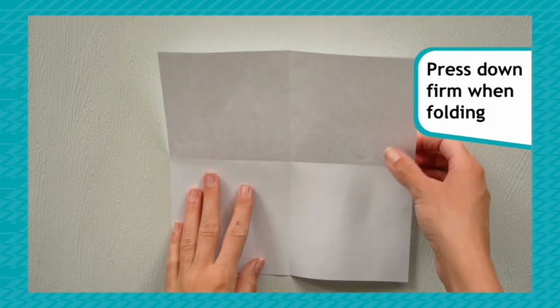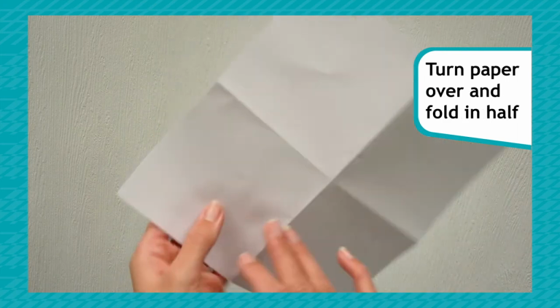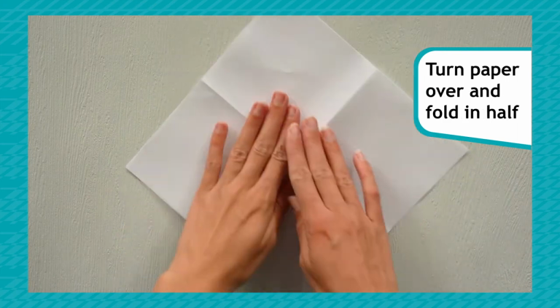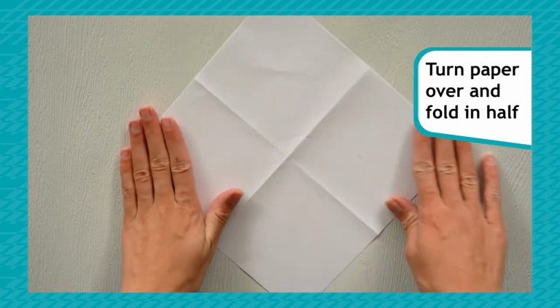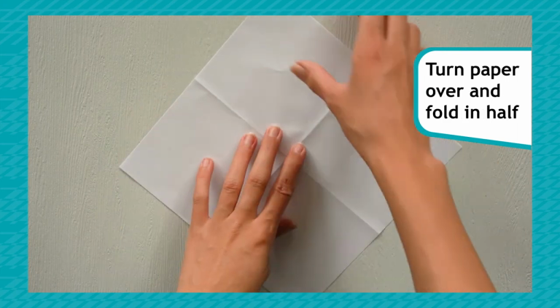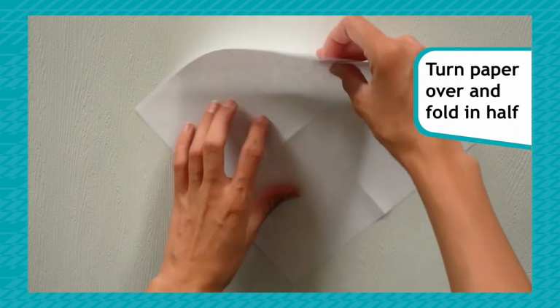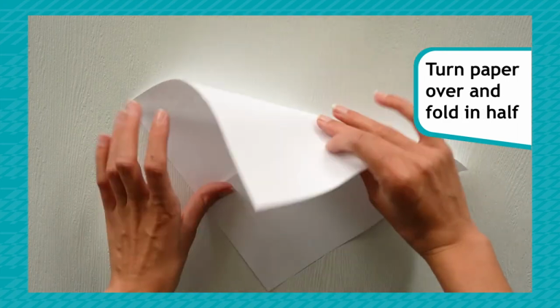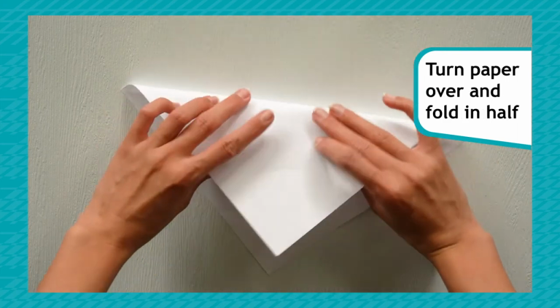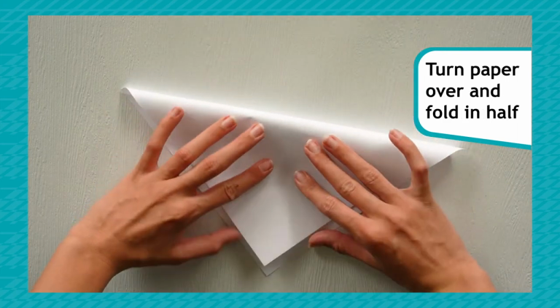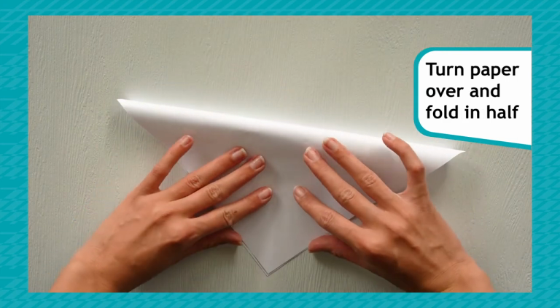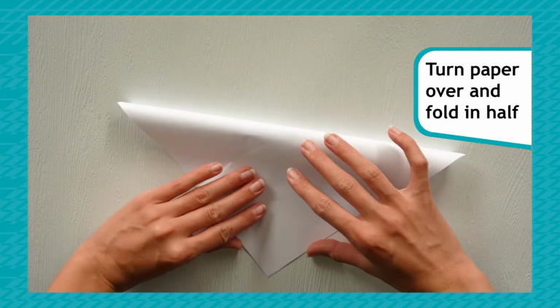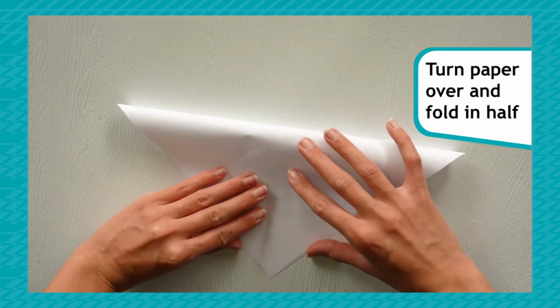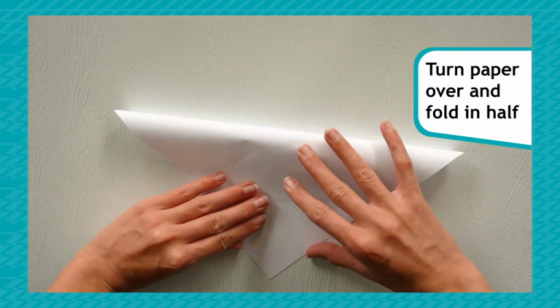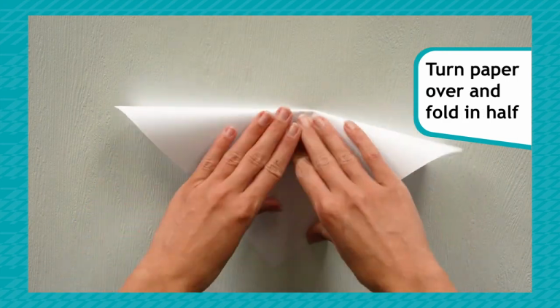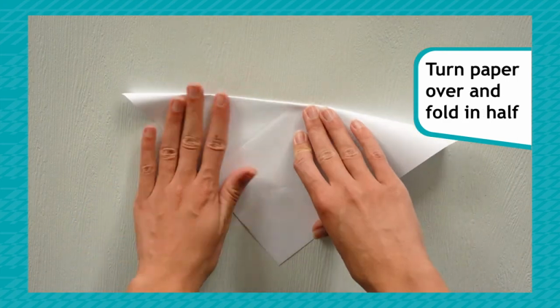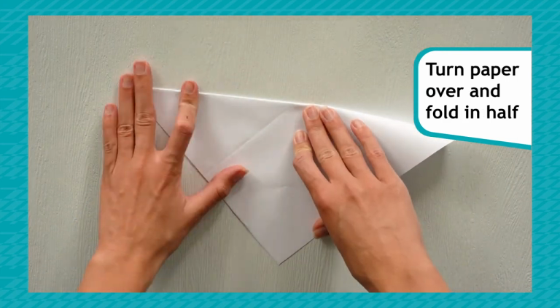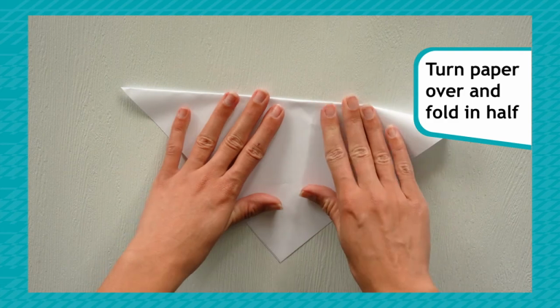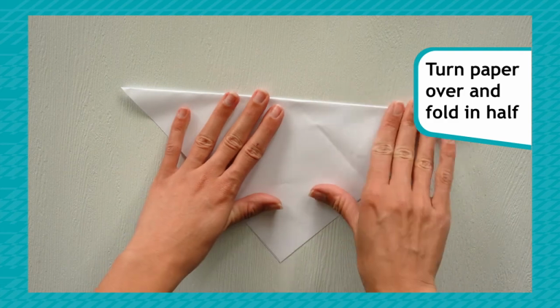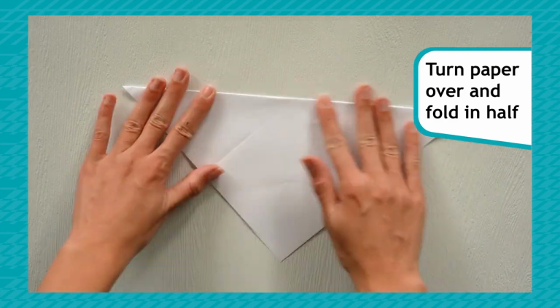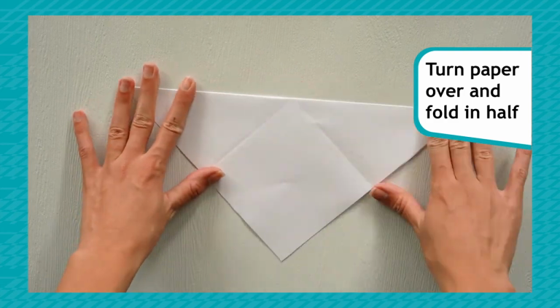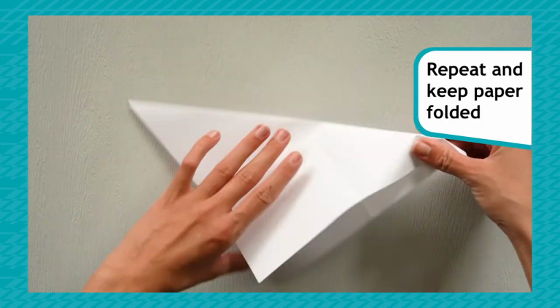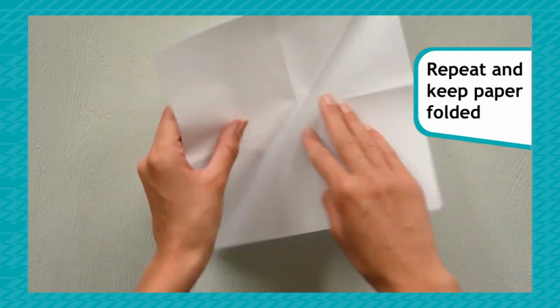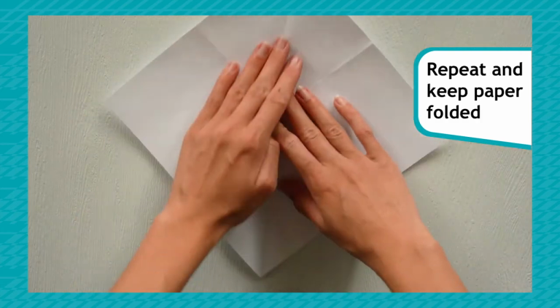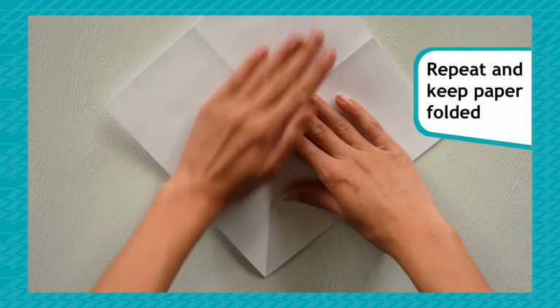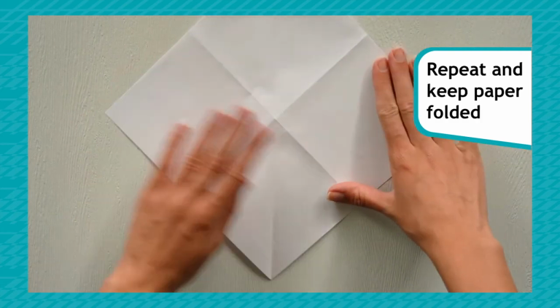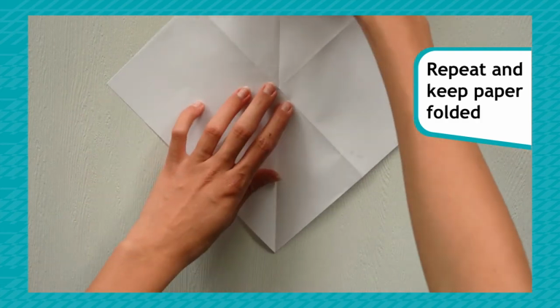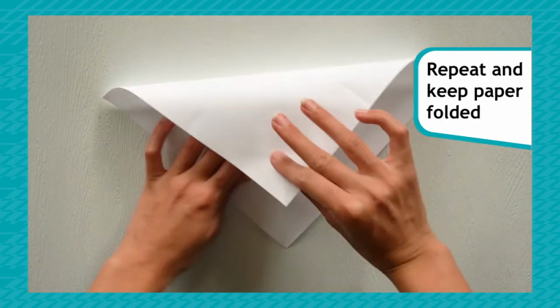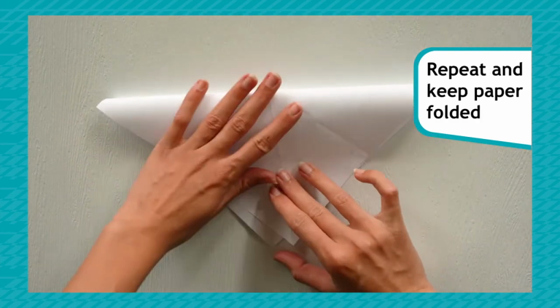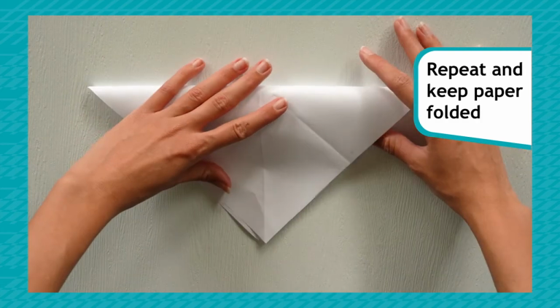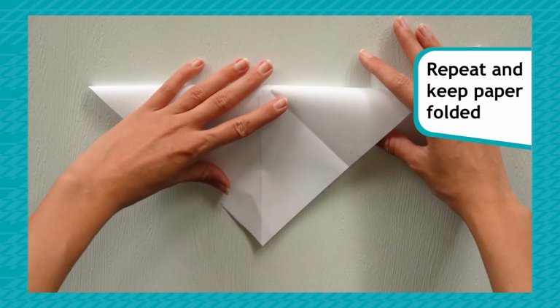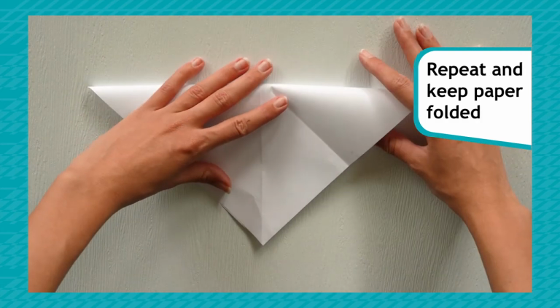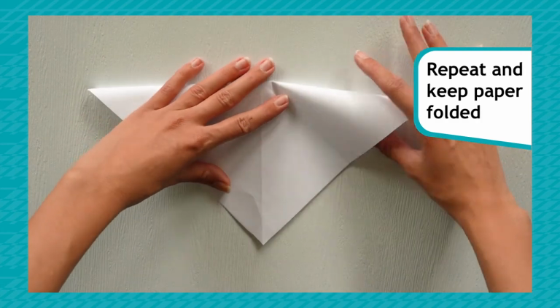Turn your paper over and fold it in half corner to corner, then open it up. Repeat with the other side and keep the paper folded.